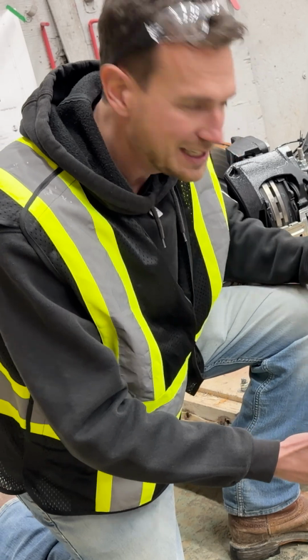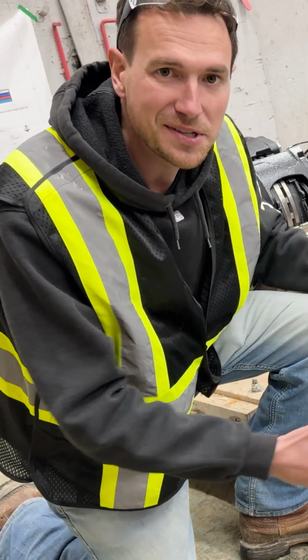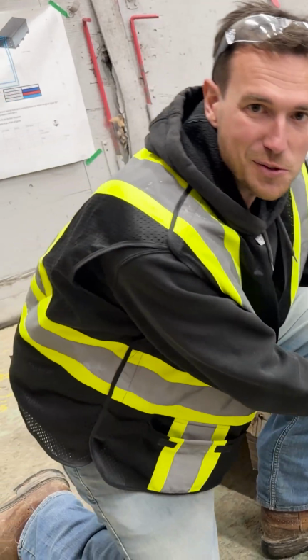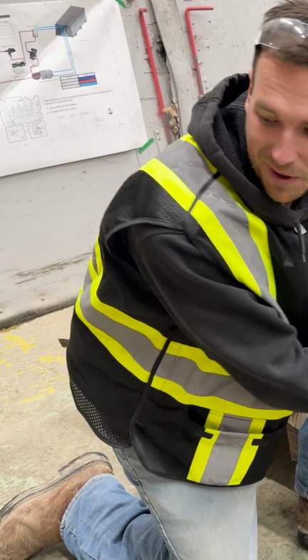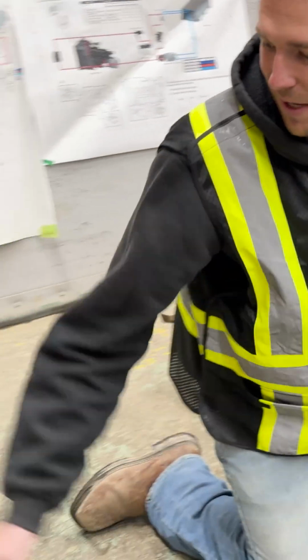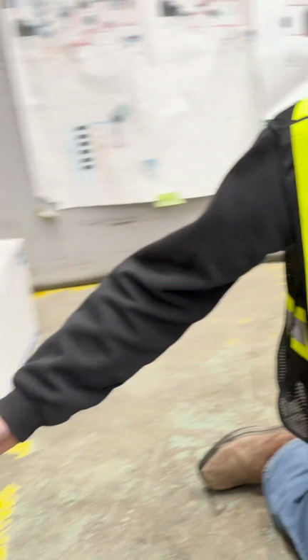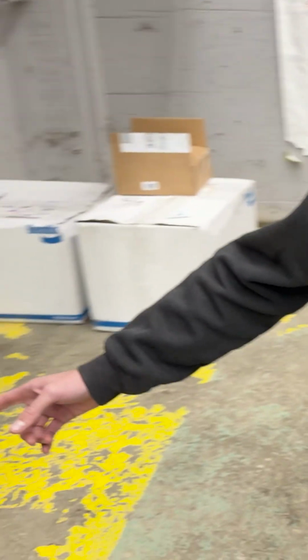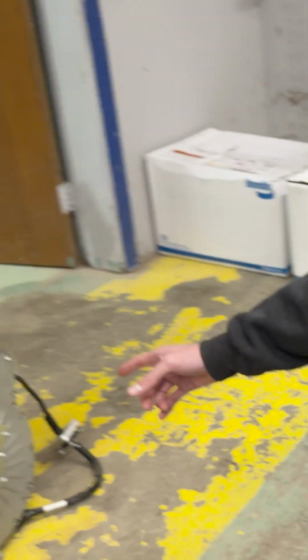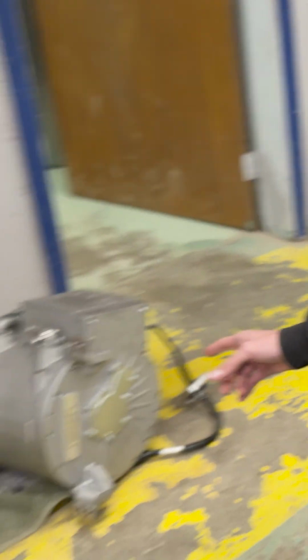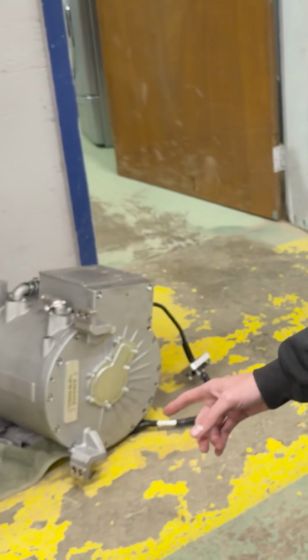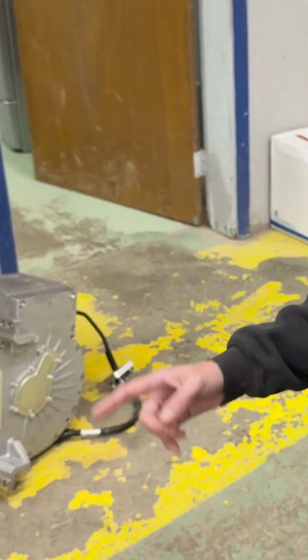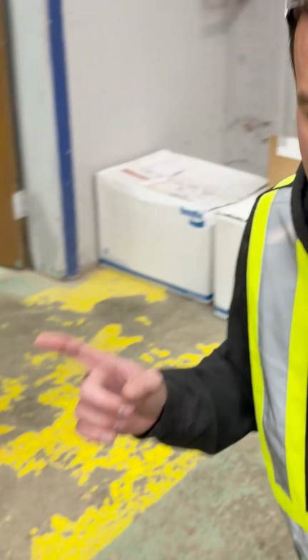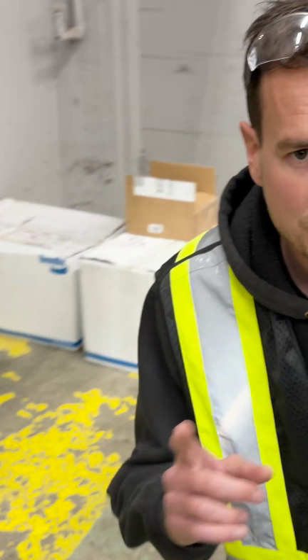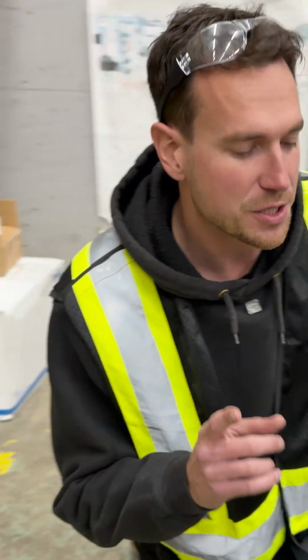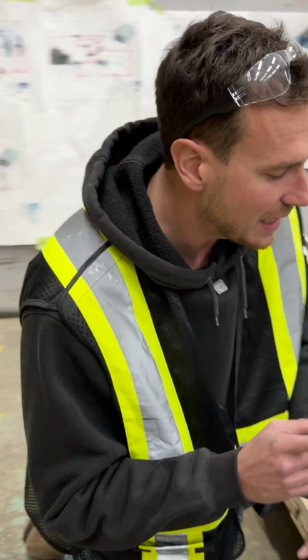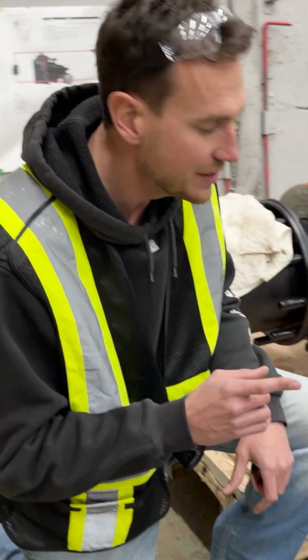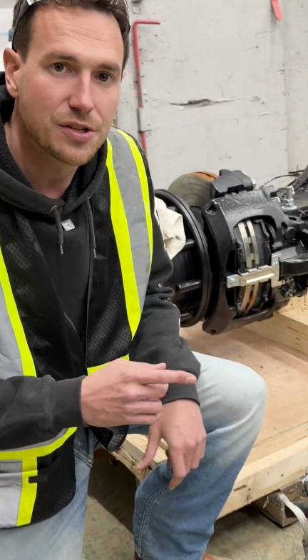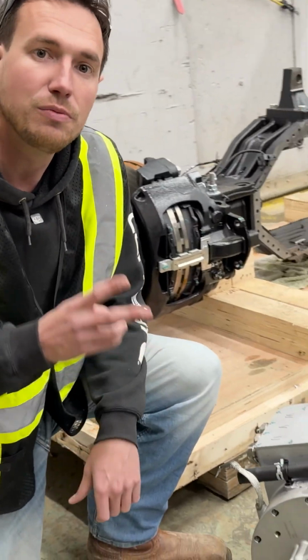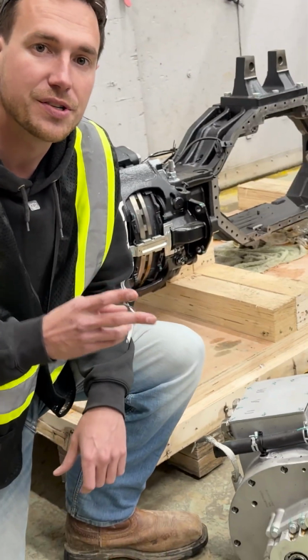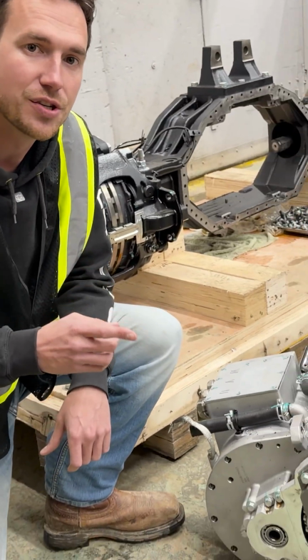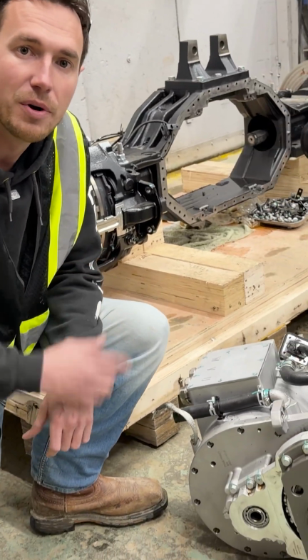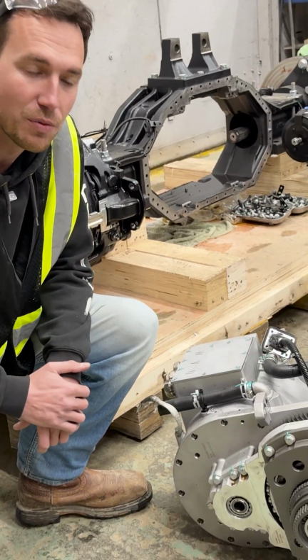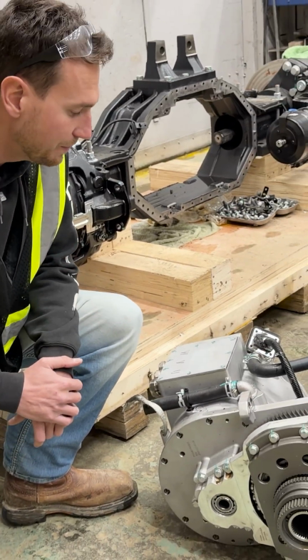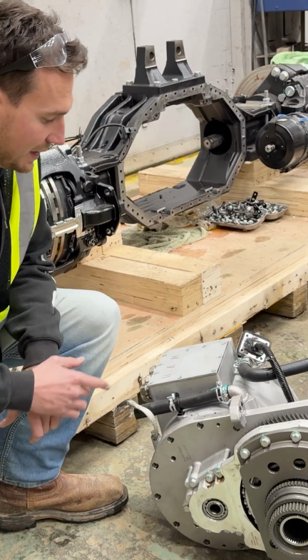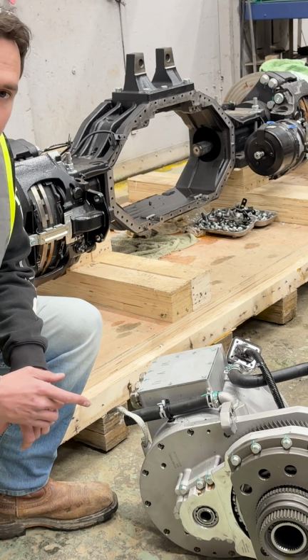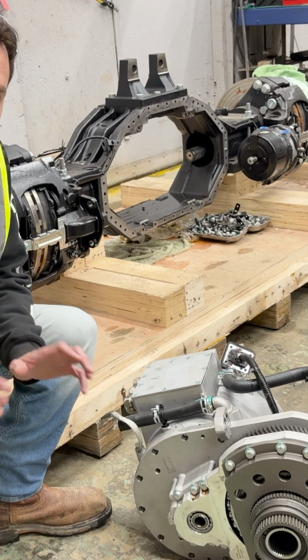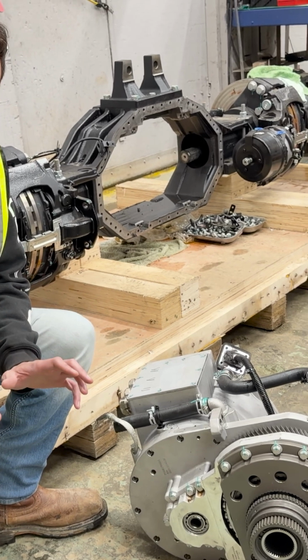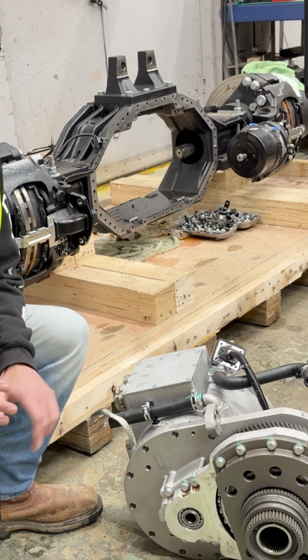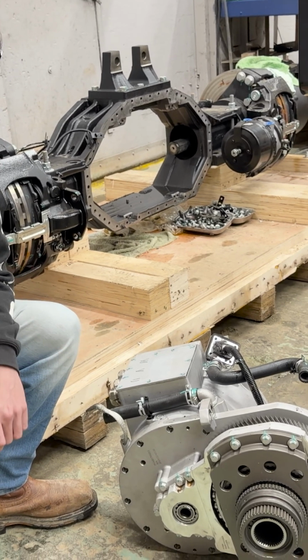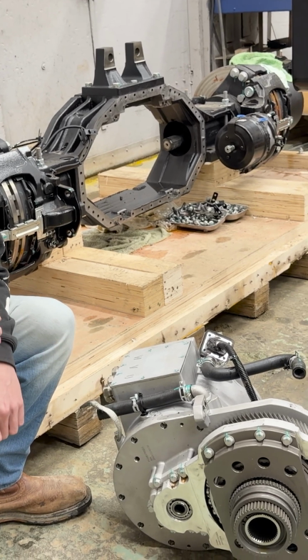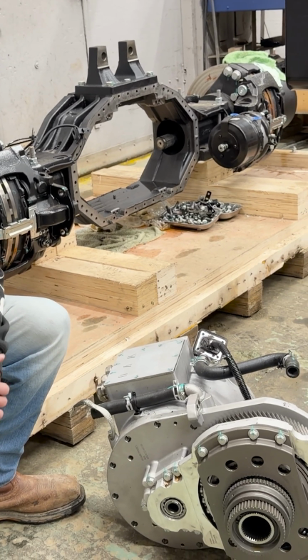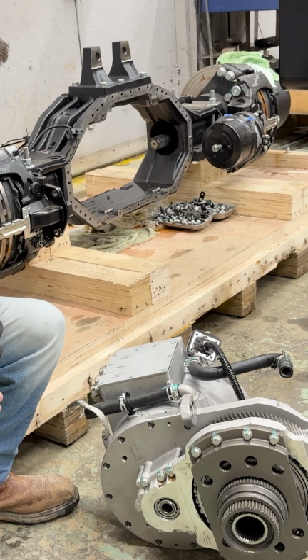As you notice, this is just one motor — we actually have another one right here. What's so special about these axles is there are two motors in each, one motor per wheel. This allows us to do torque vectoring and really get the maximum efficiency out of this.